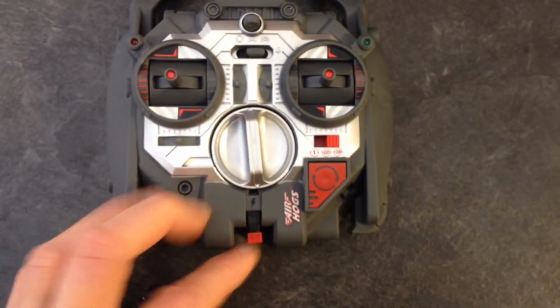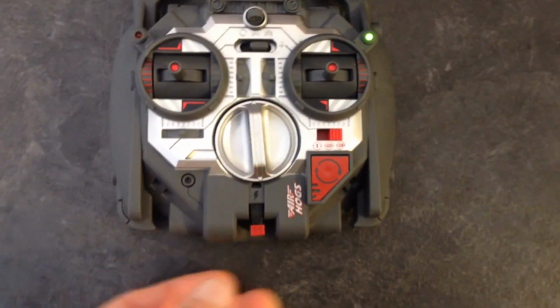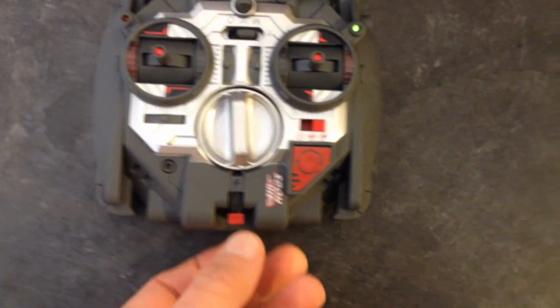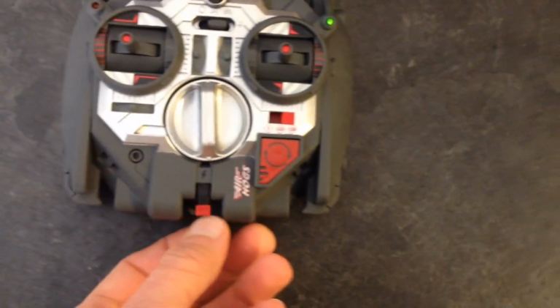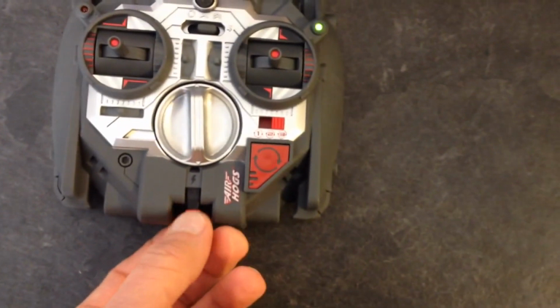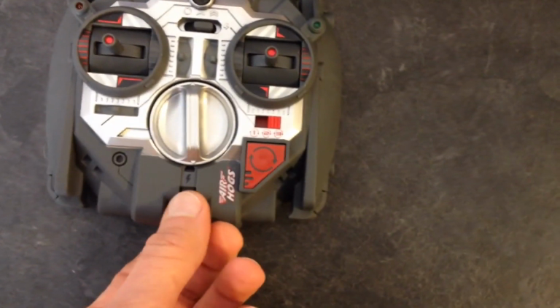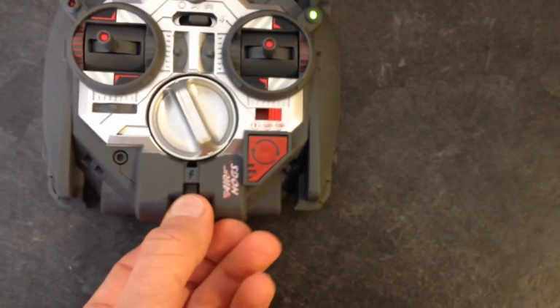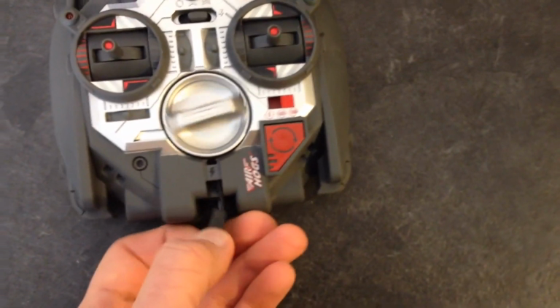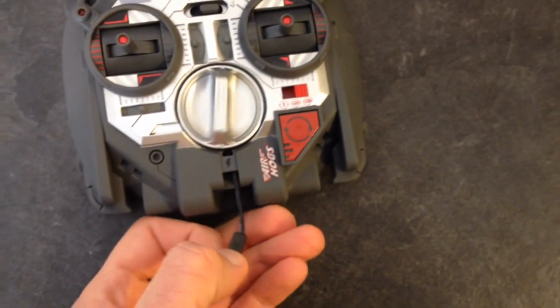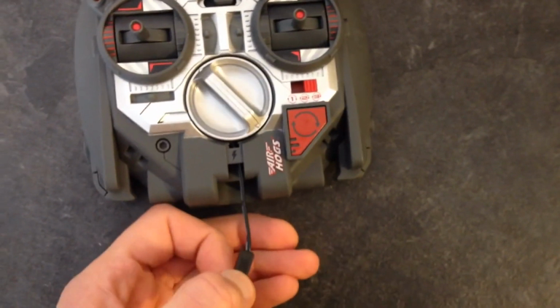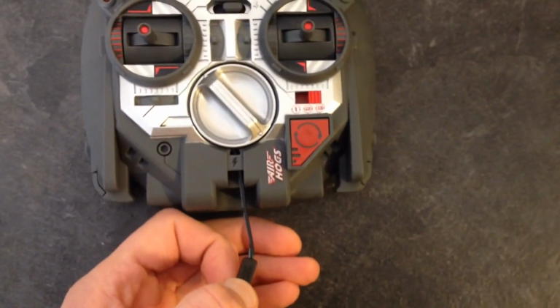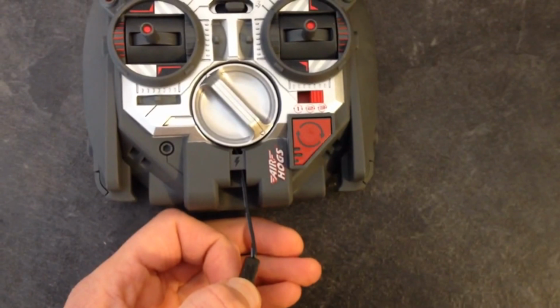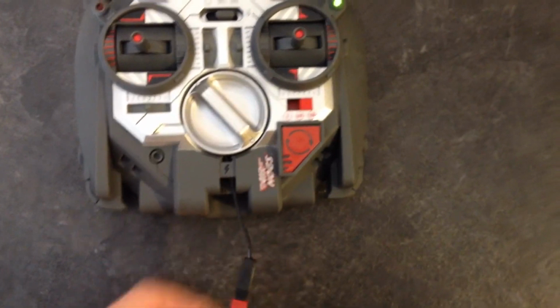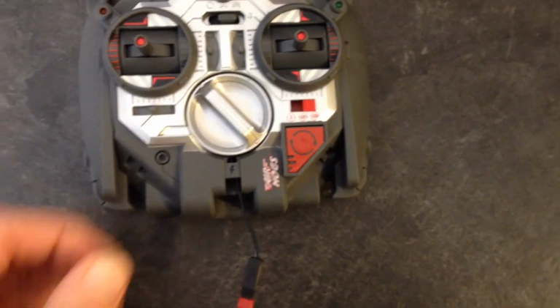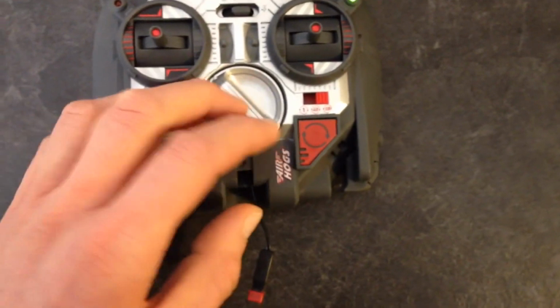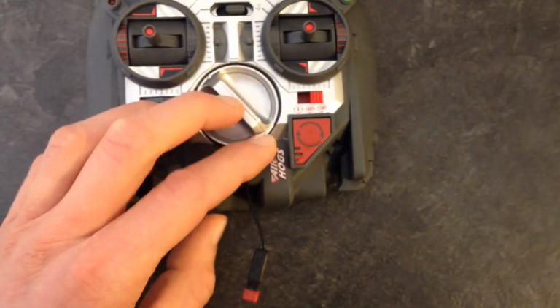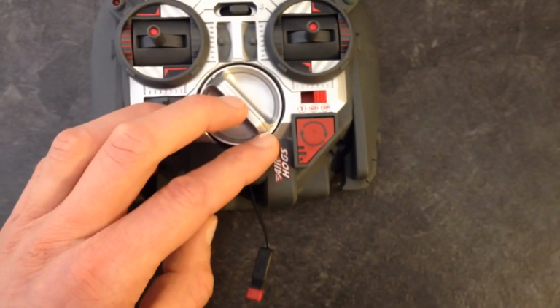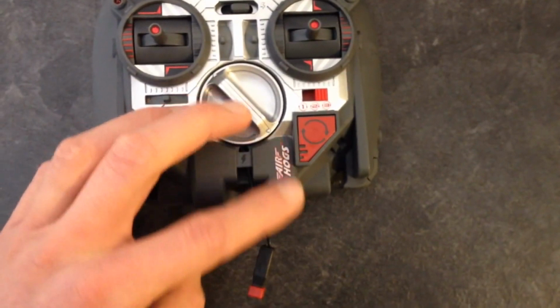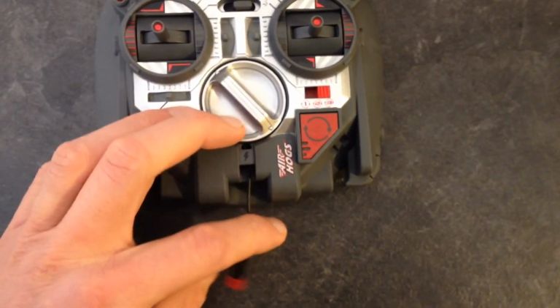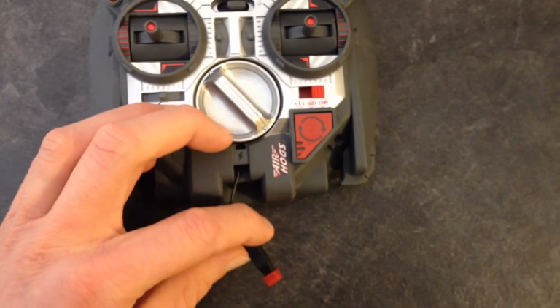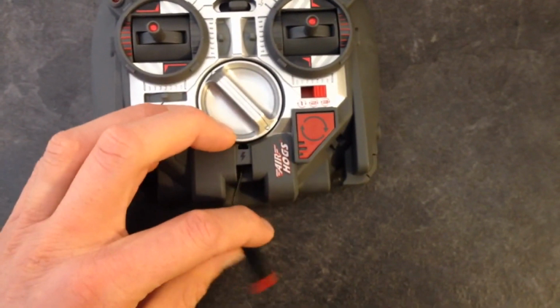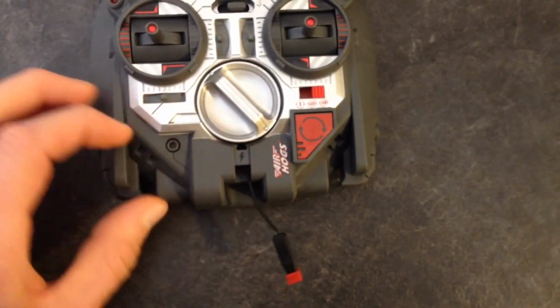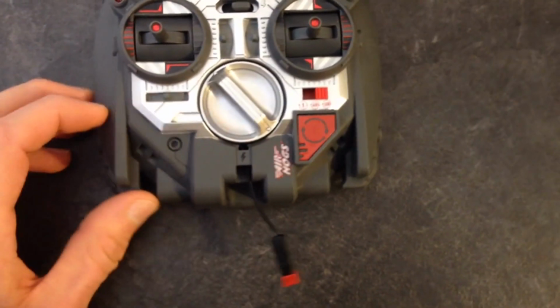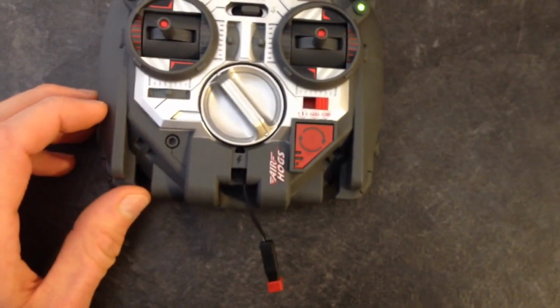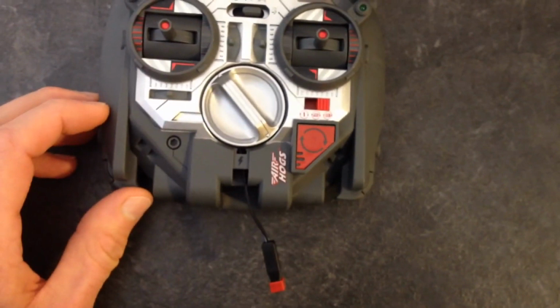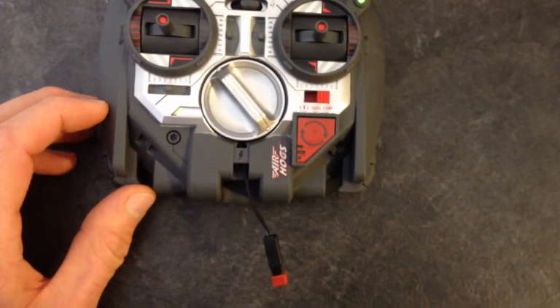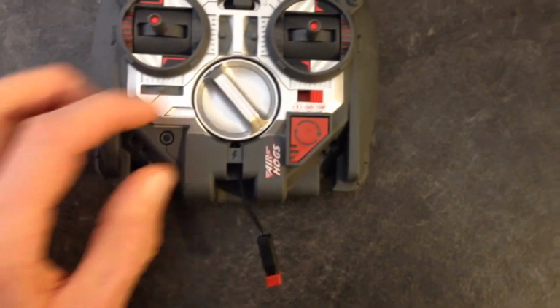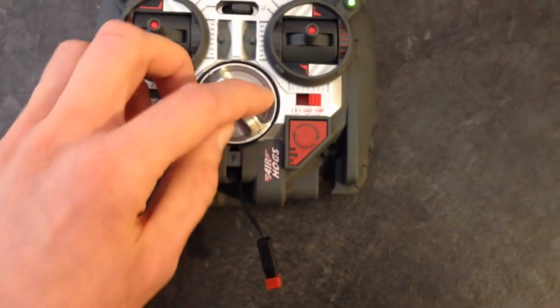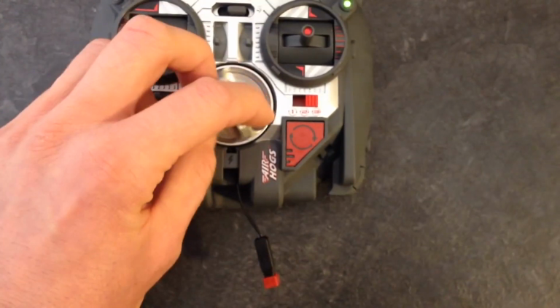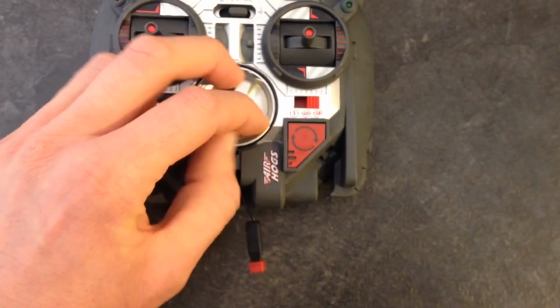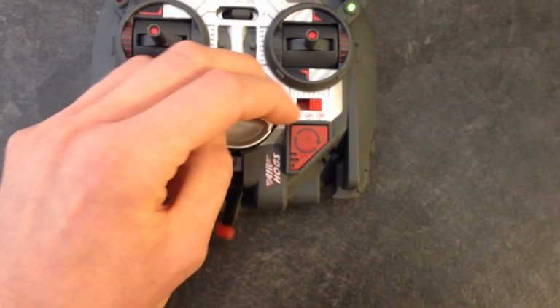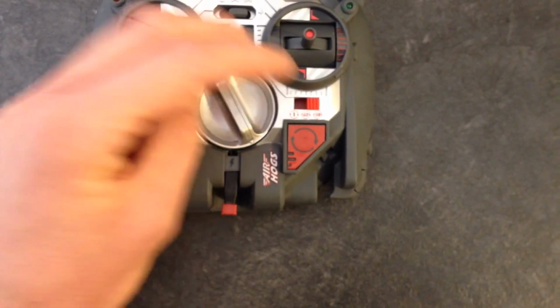And last, you've of course got the charging cable, which you can plug into the aircraft to charge it, and it's rewindable.